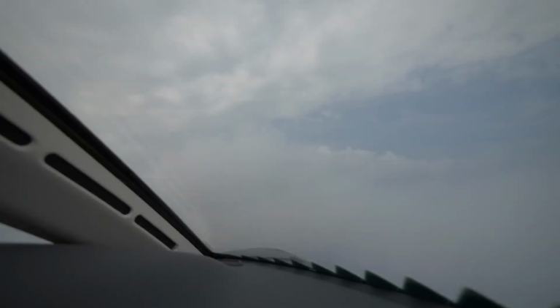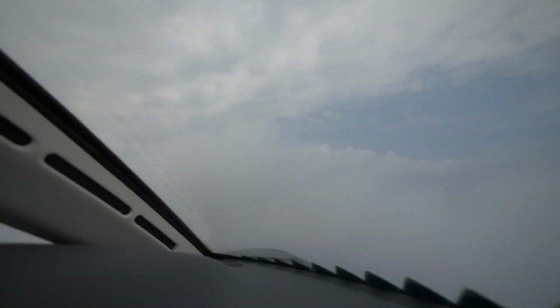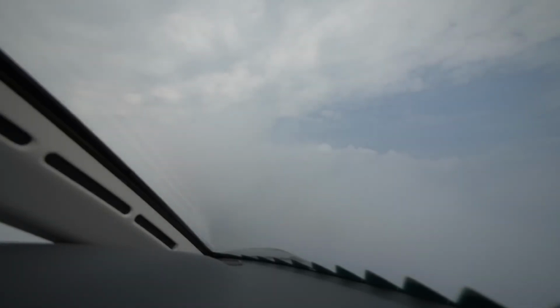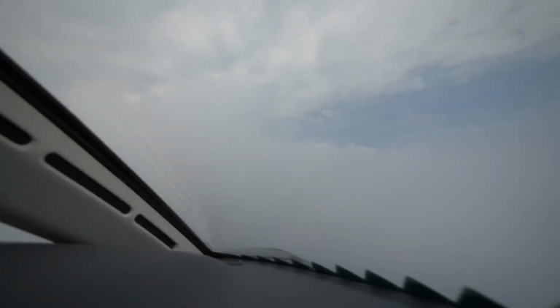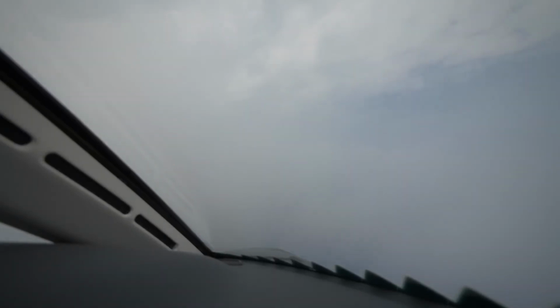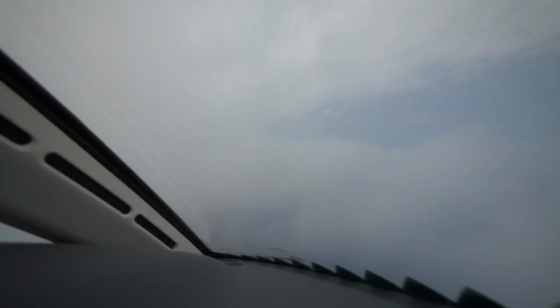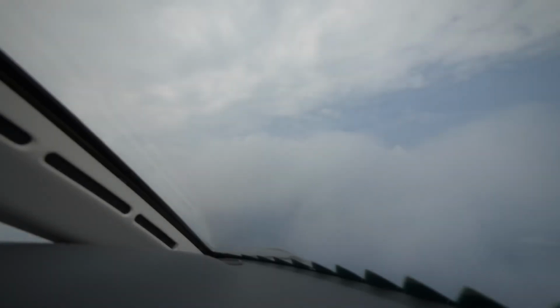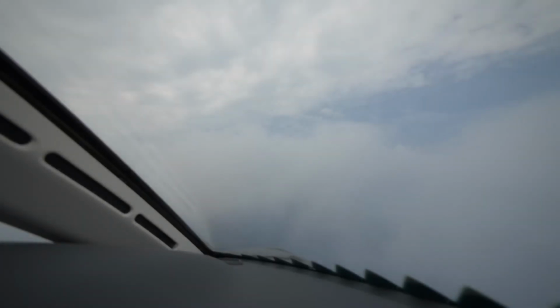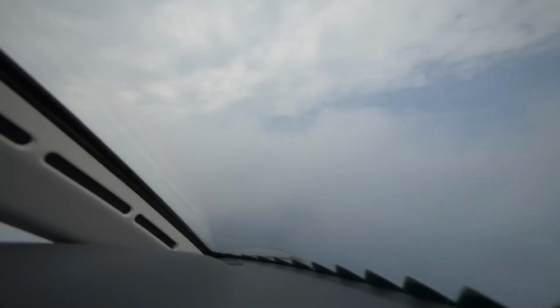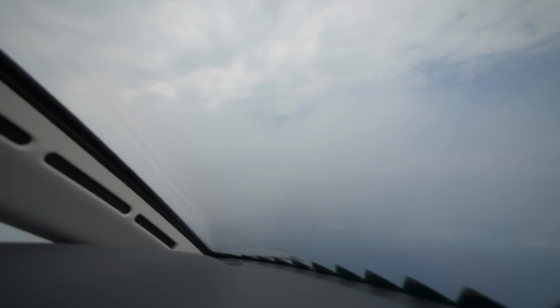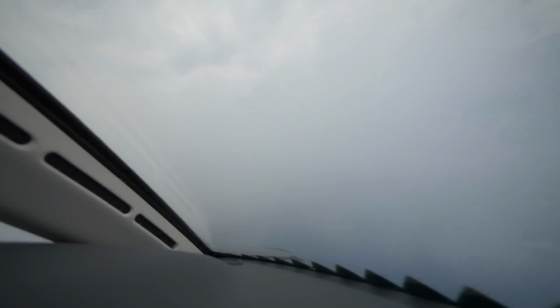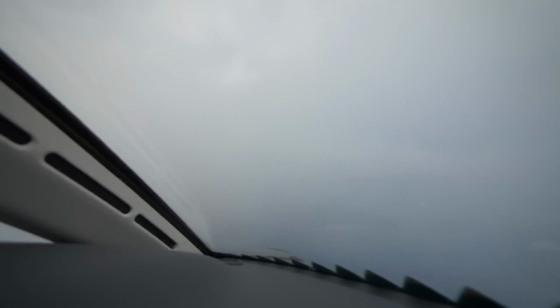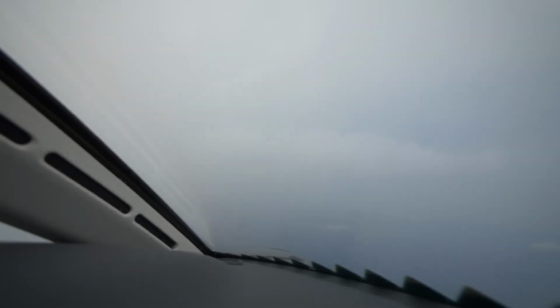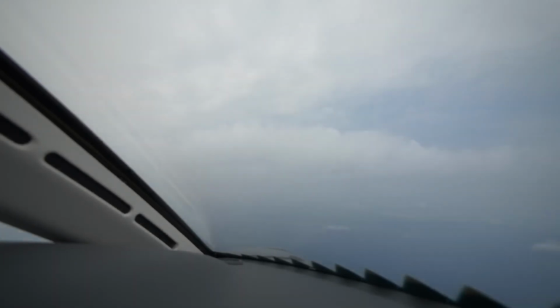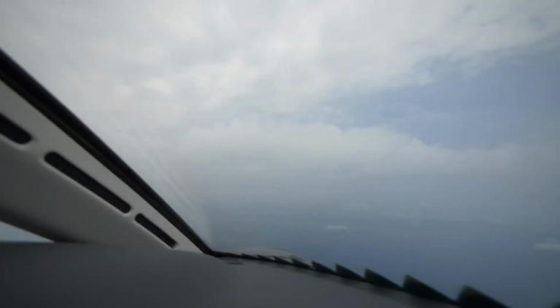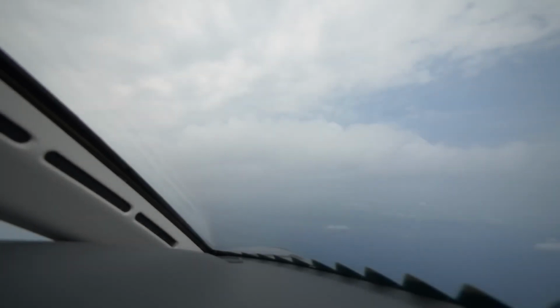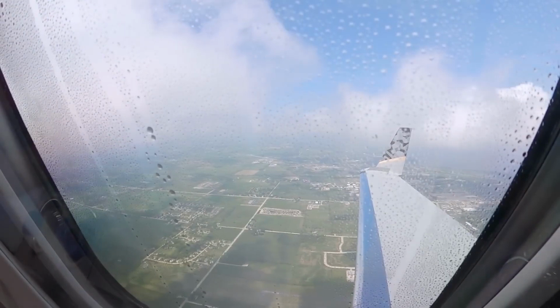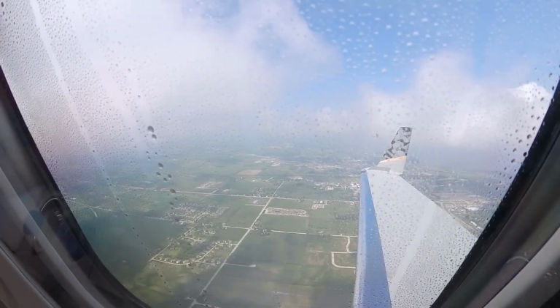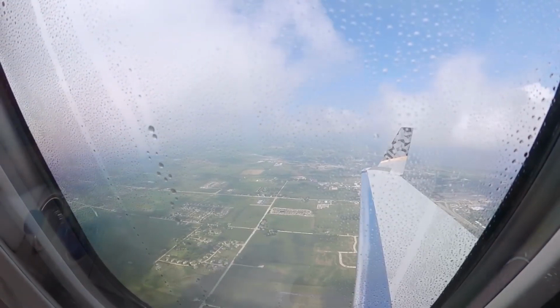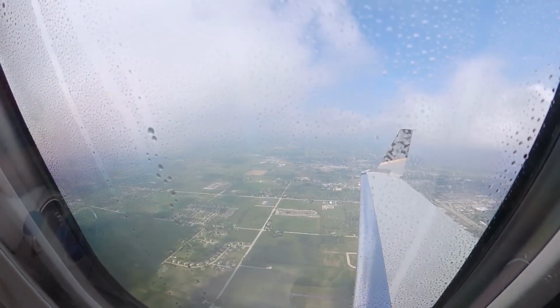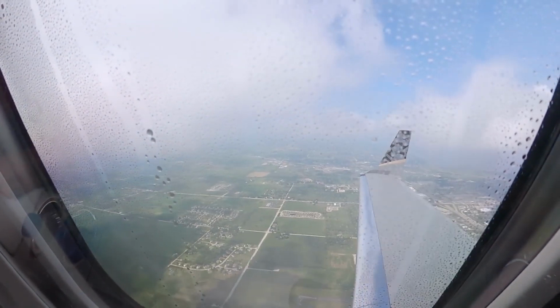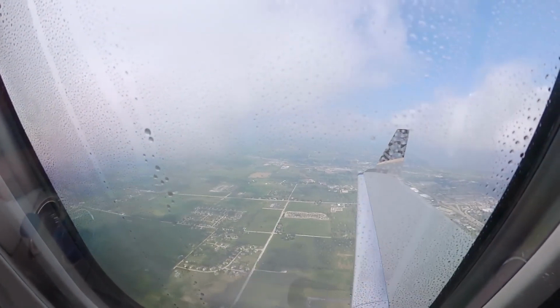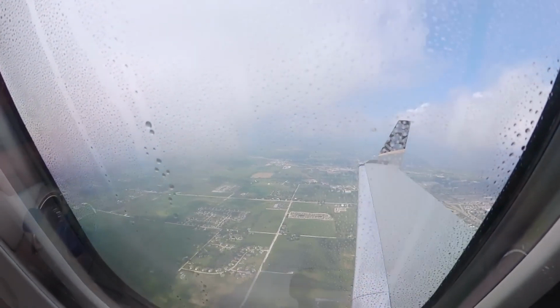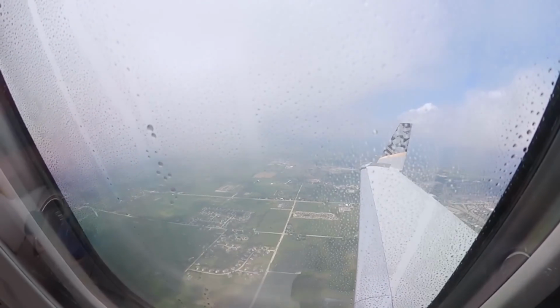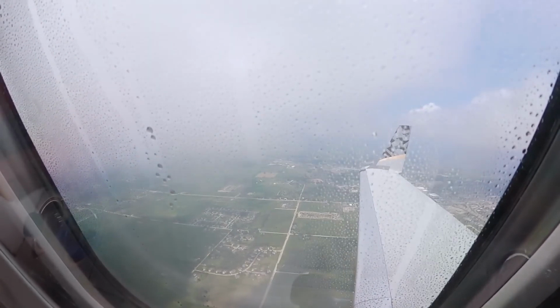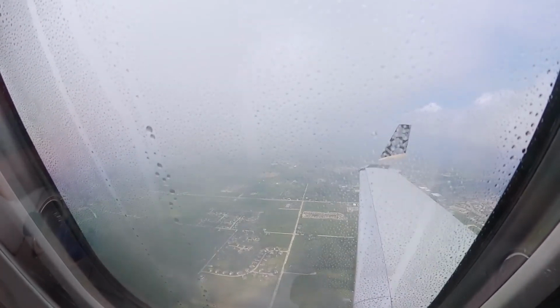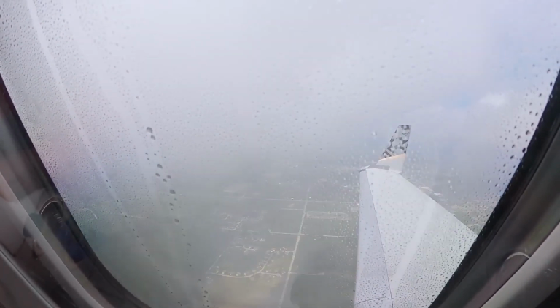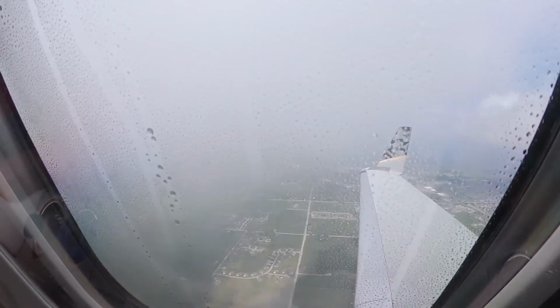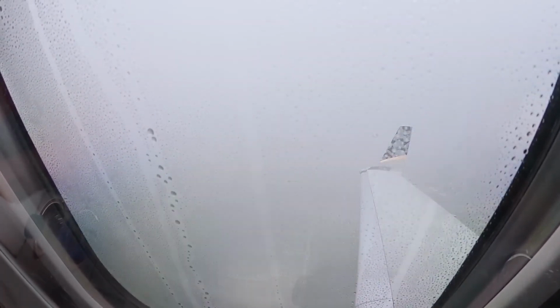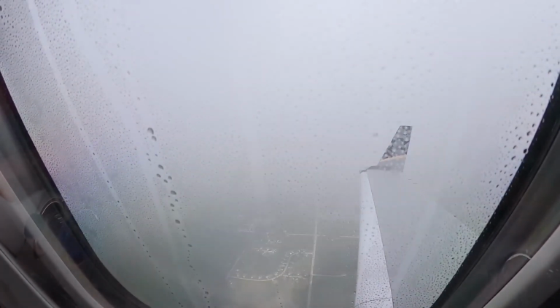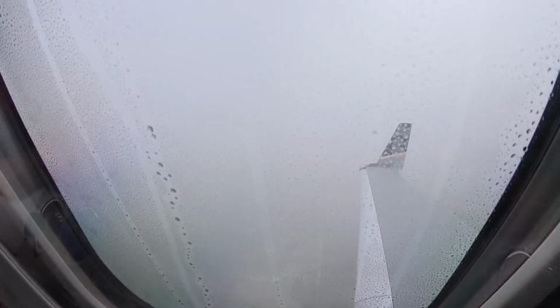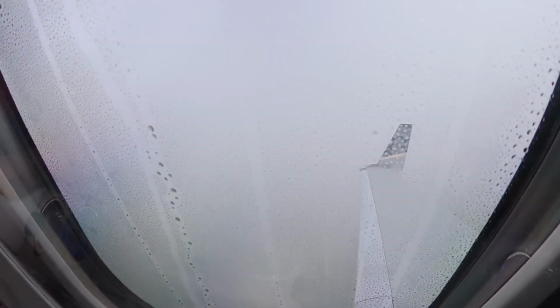The Elite S's exterior design has also been significantly changed and updated. It is offered in three new special color schemes: Gunmetal, Luxe Gold, and Deep Sea Blue.